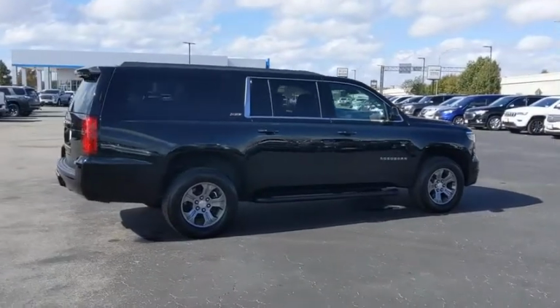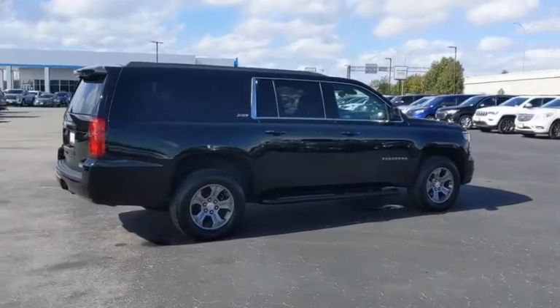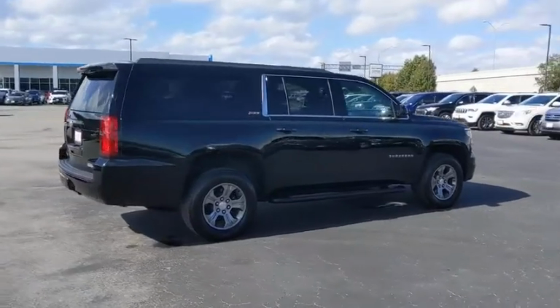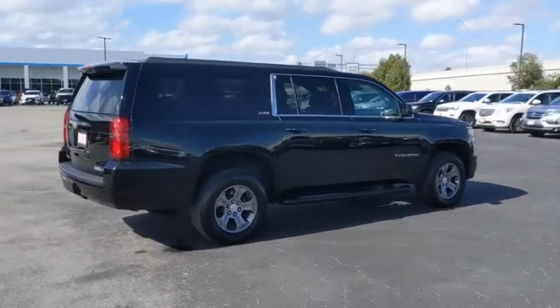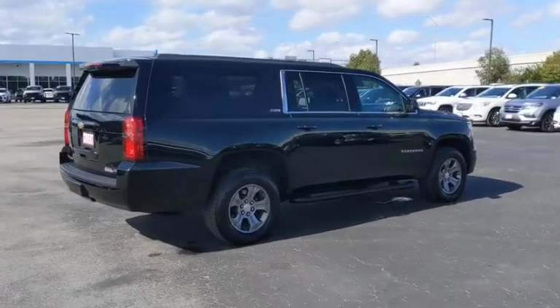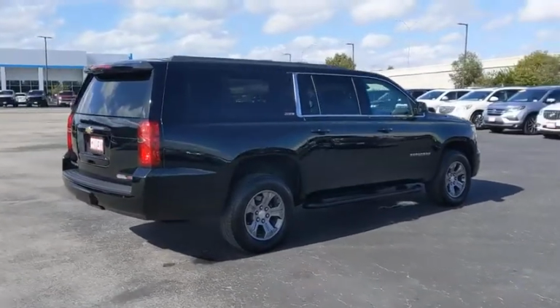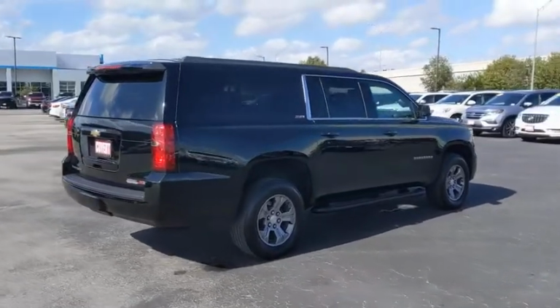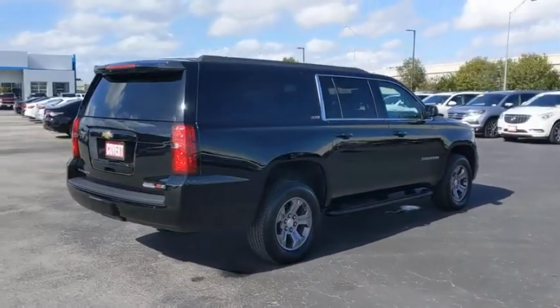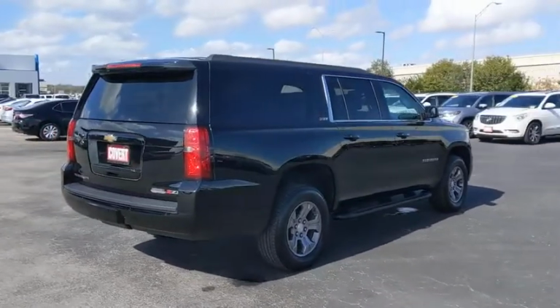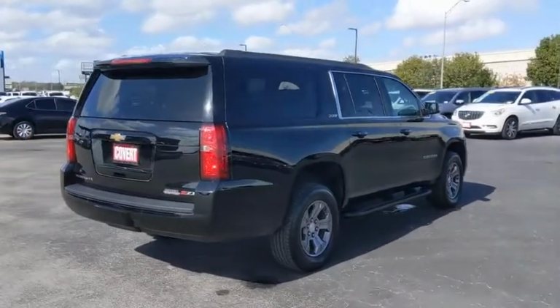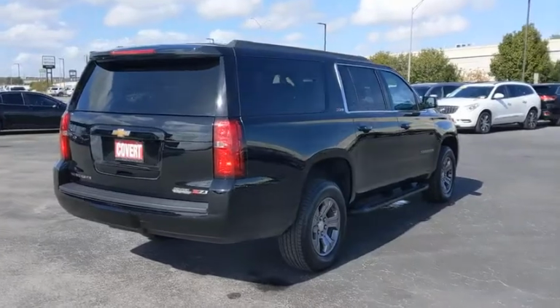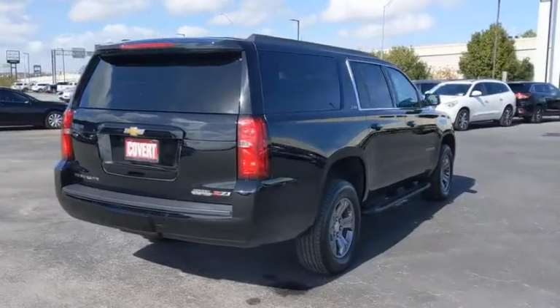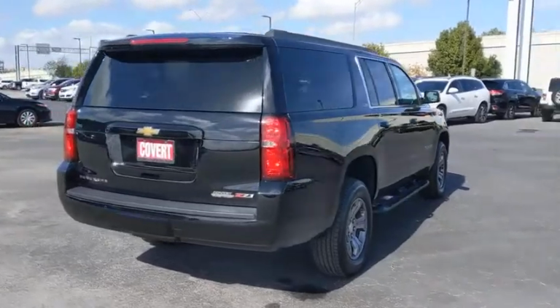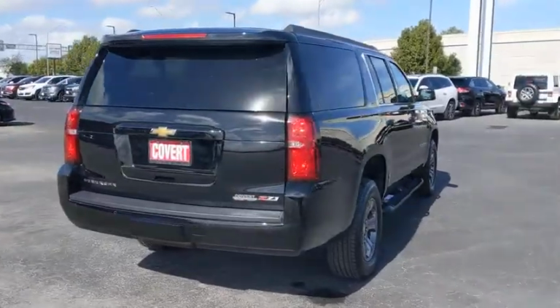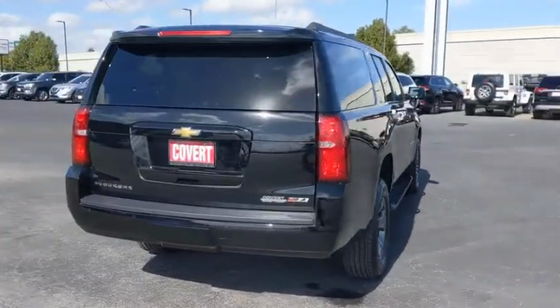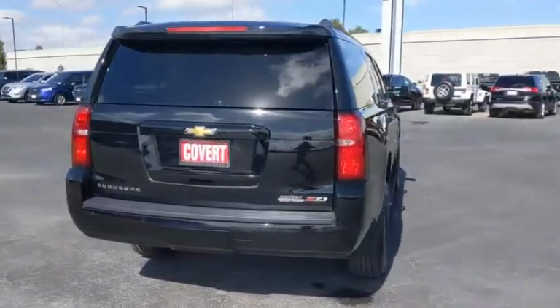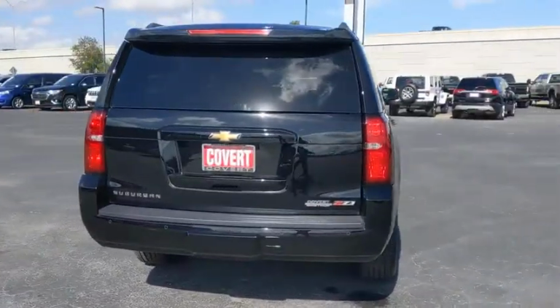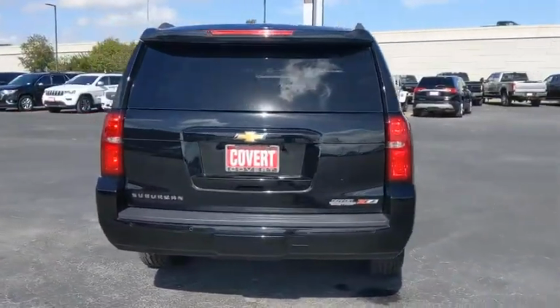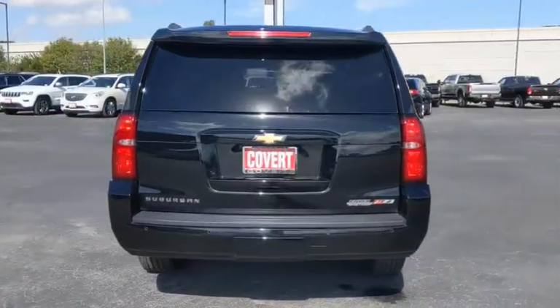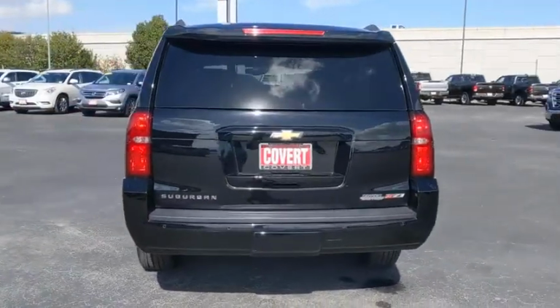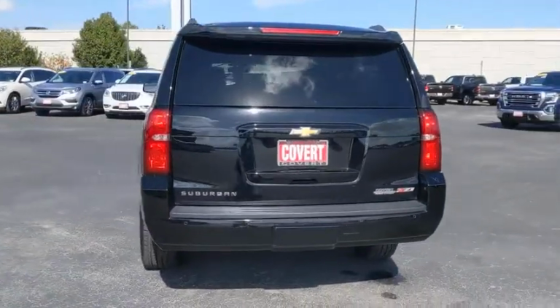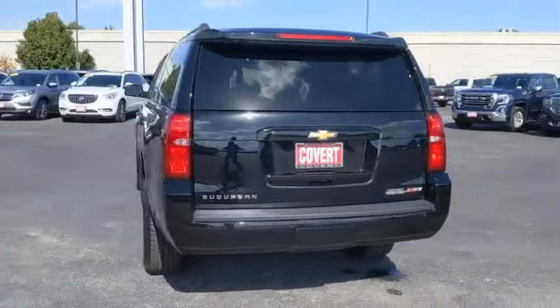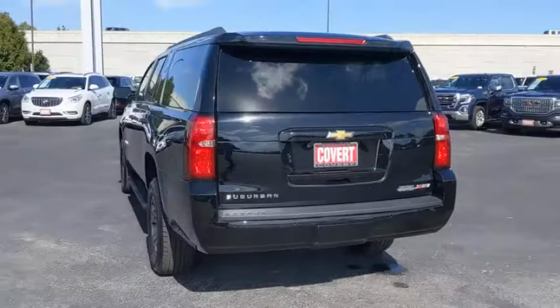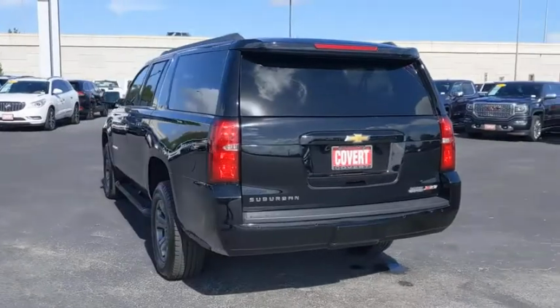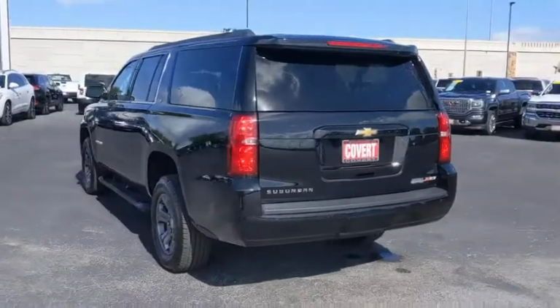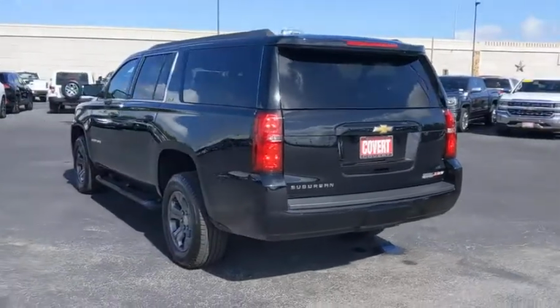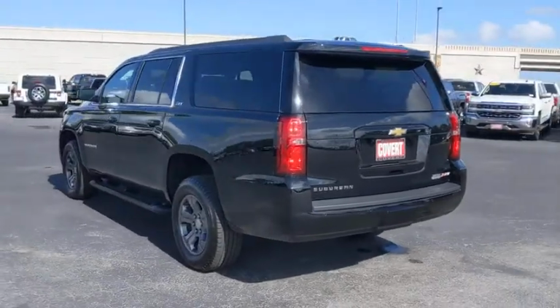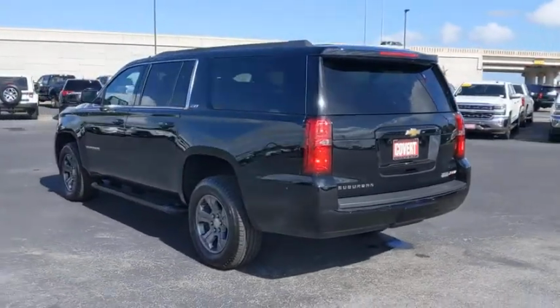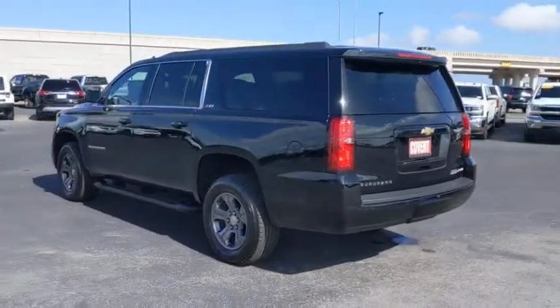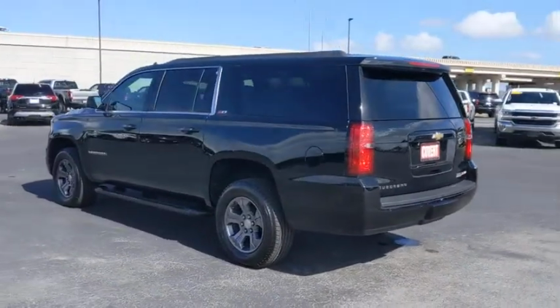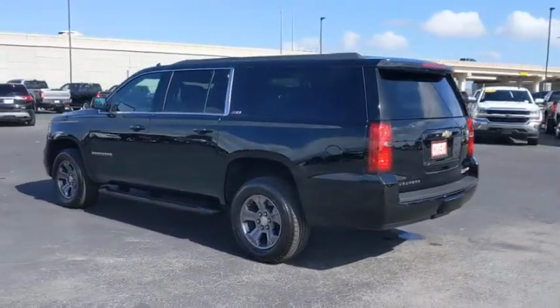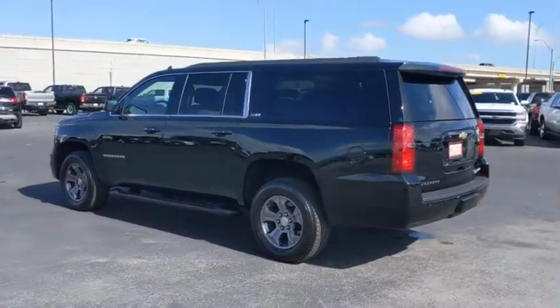Power passenger seat, power liftgate, tow hitch, steering wheel audio controls, keyless entry, remote engine start, lane departure warning, leather-wrapped steering wheel, Bluetooth, adjustable steering wheel, power steering.